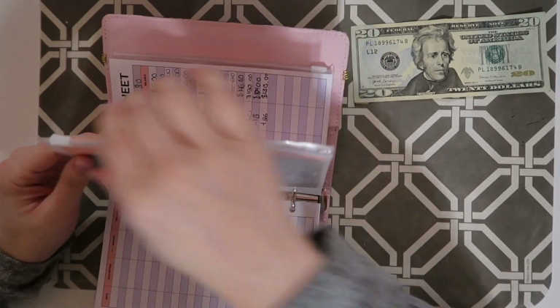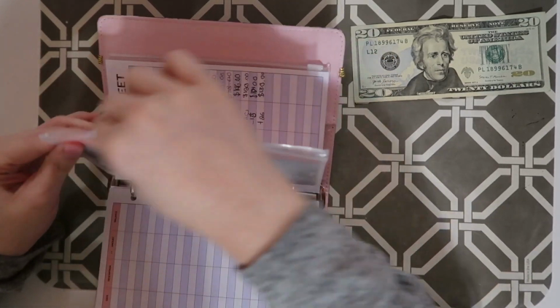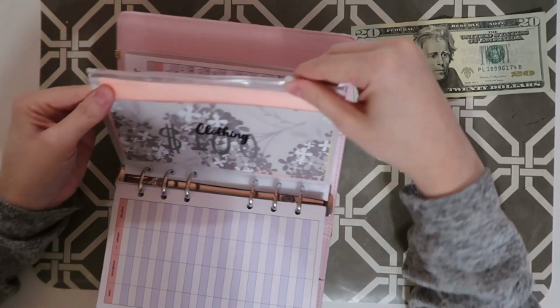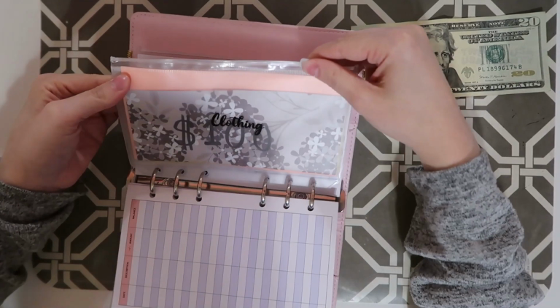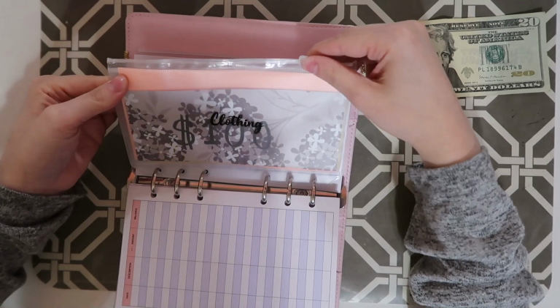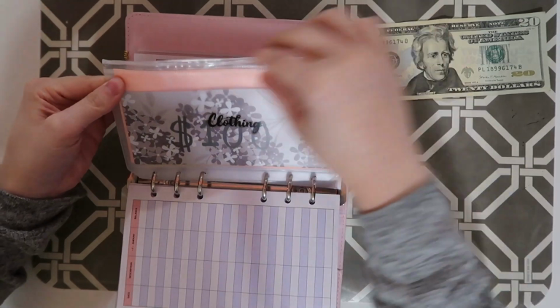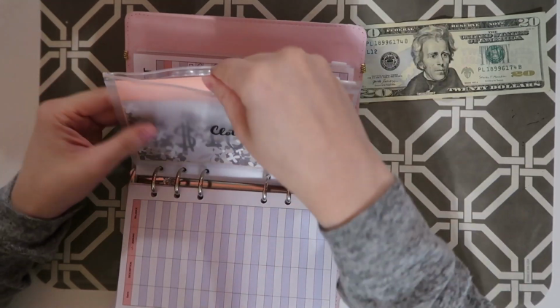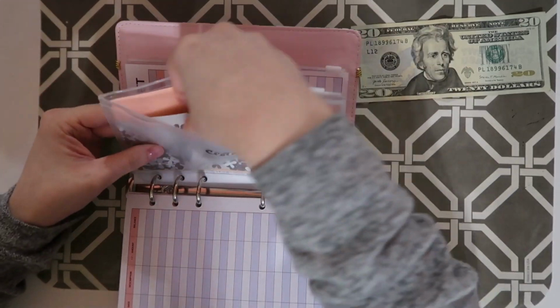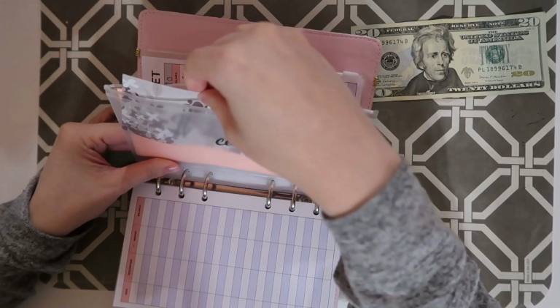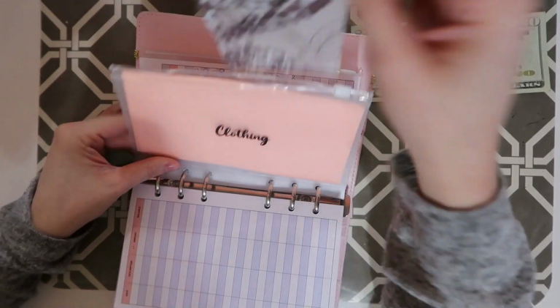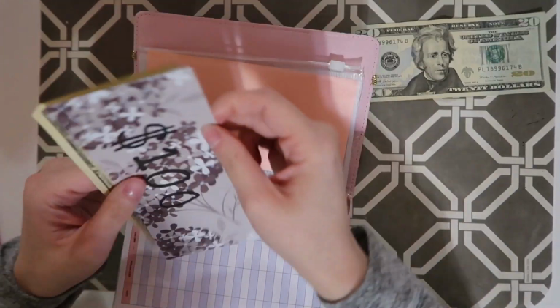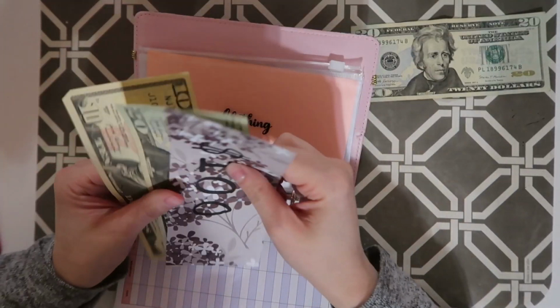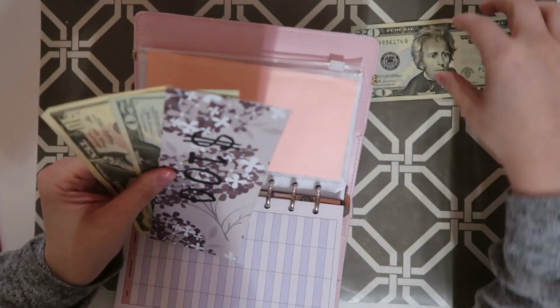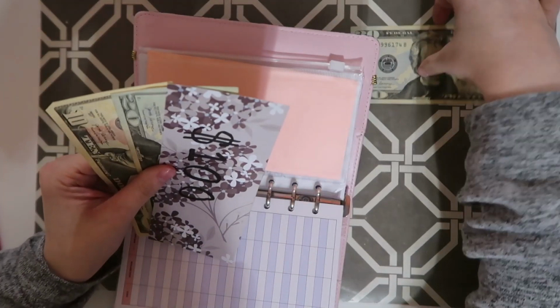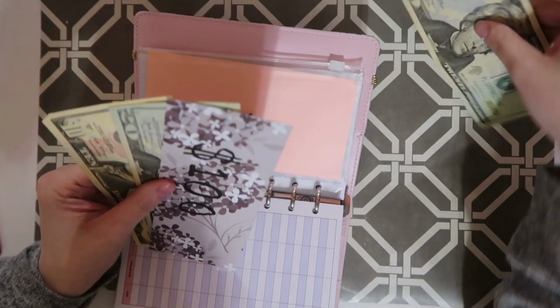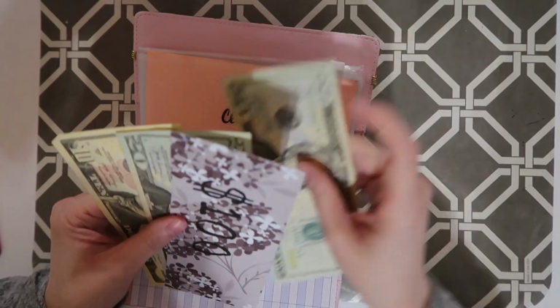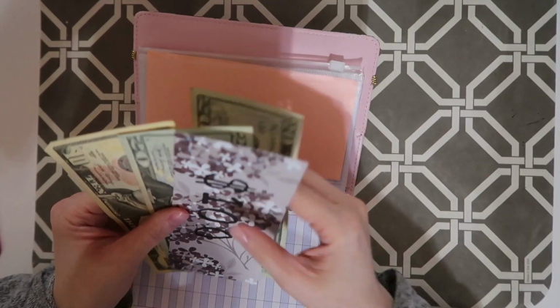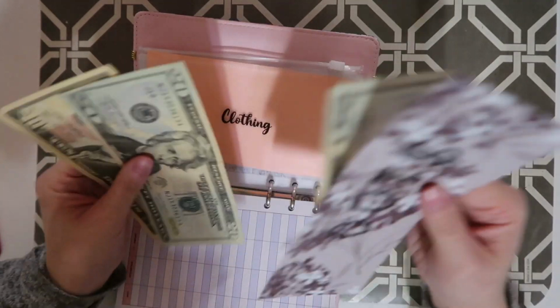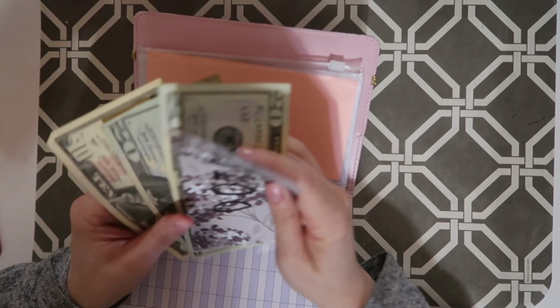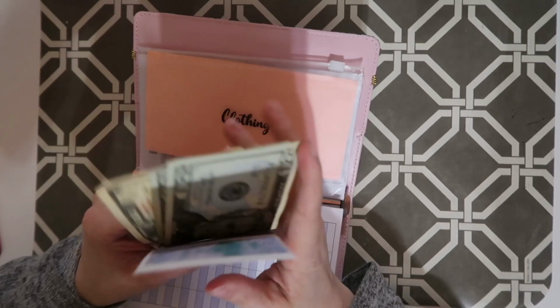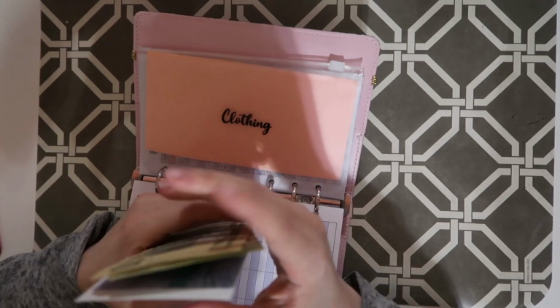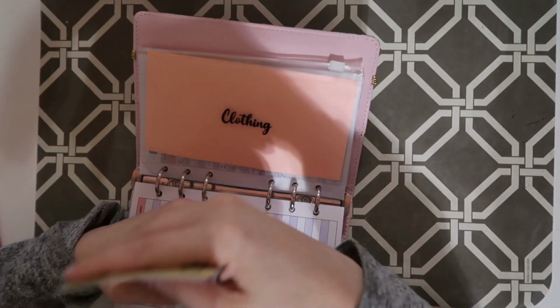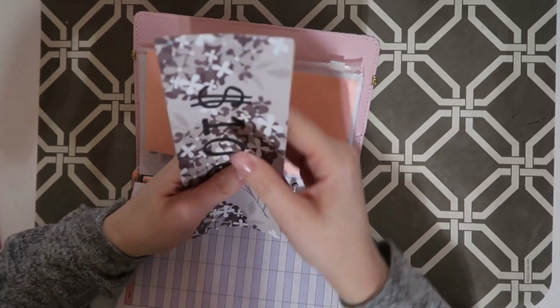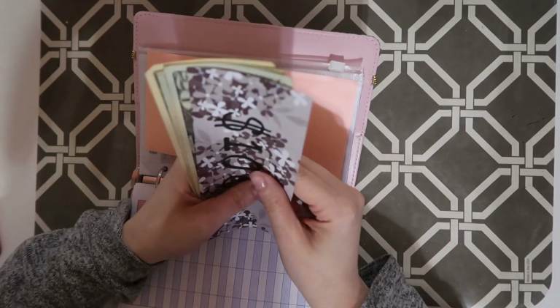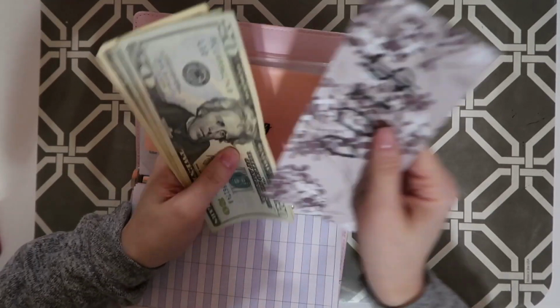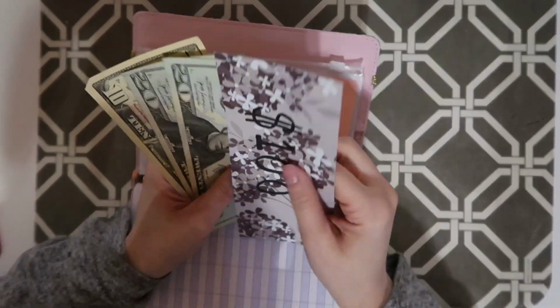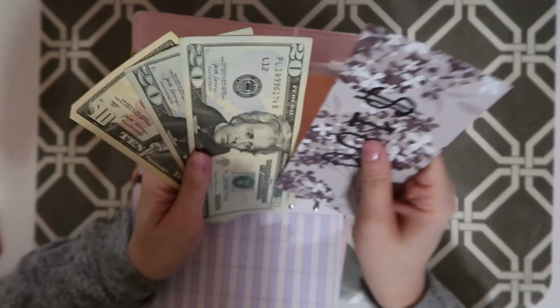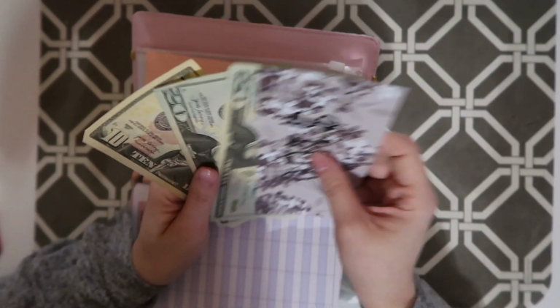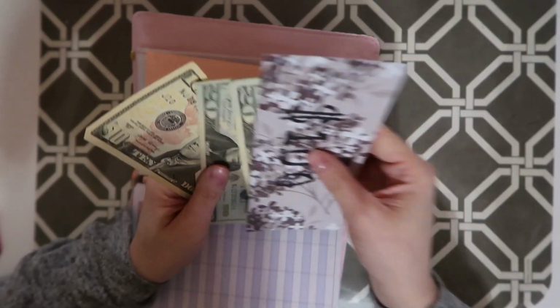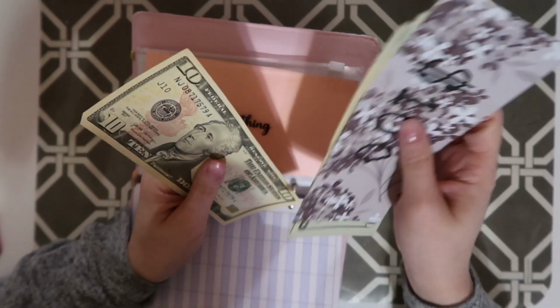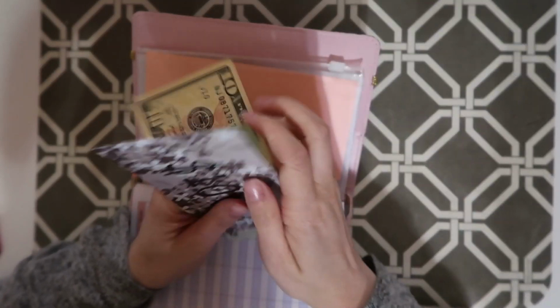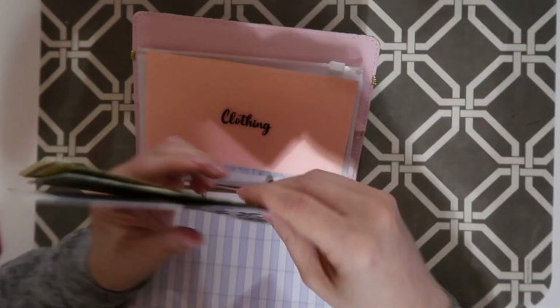Now for clothing — clothing is going to be getting $20. Clothing now has $150.